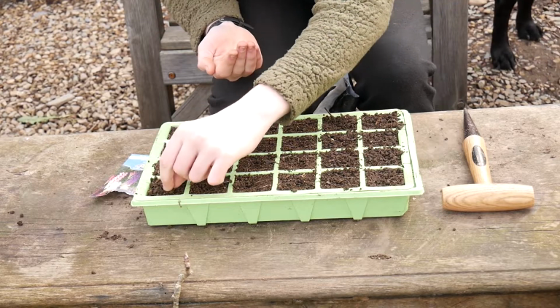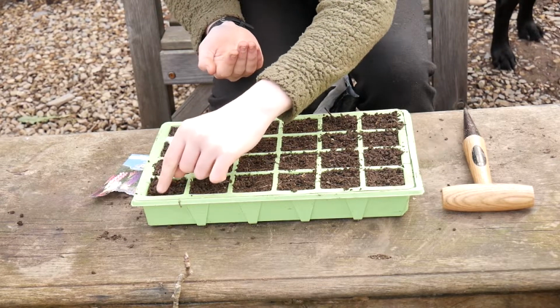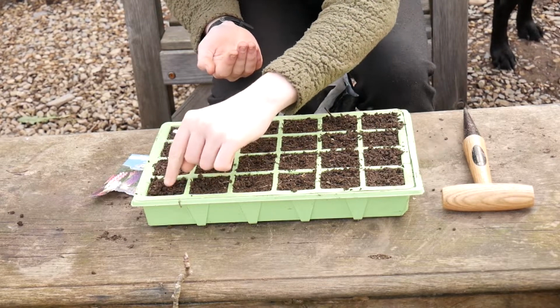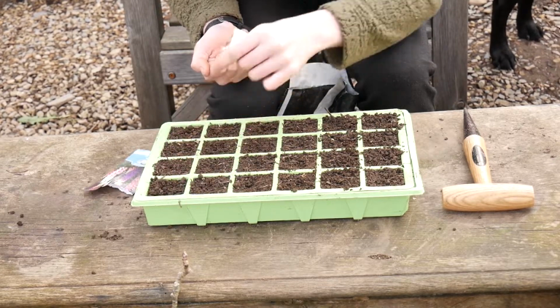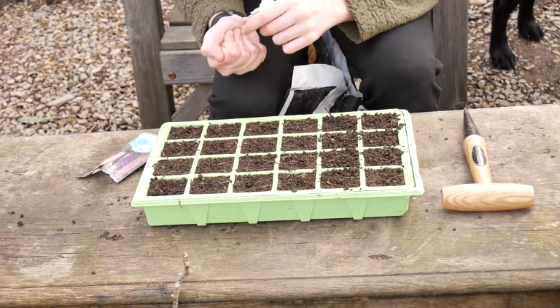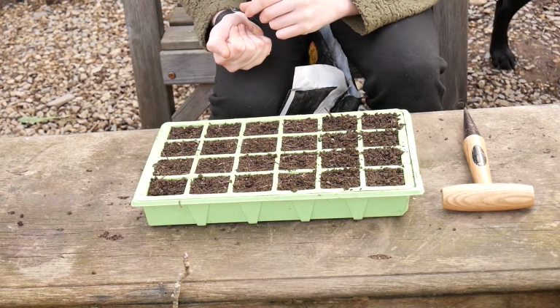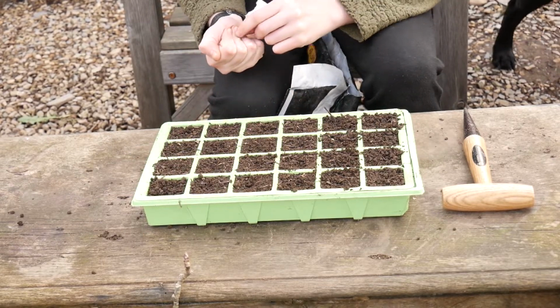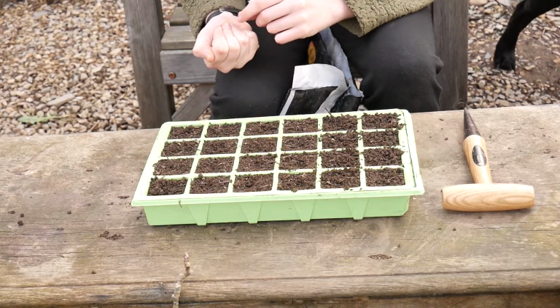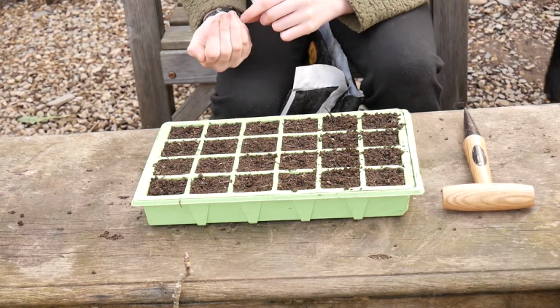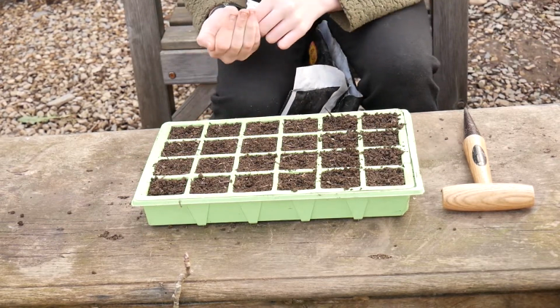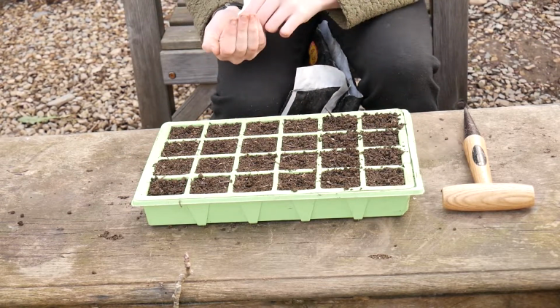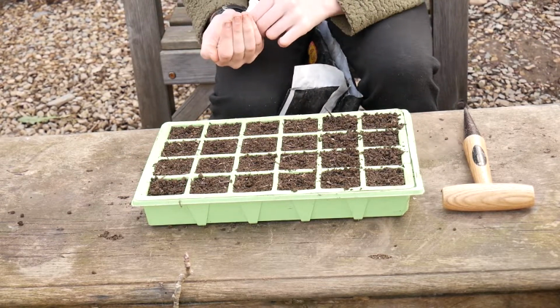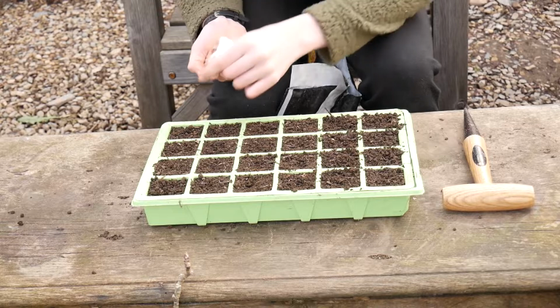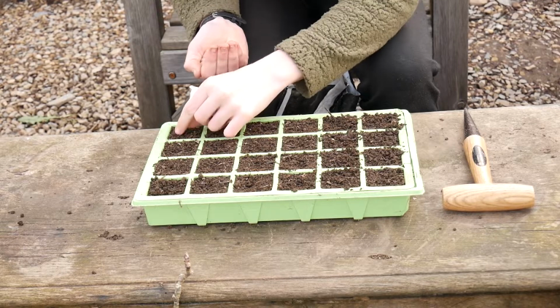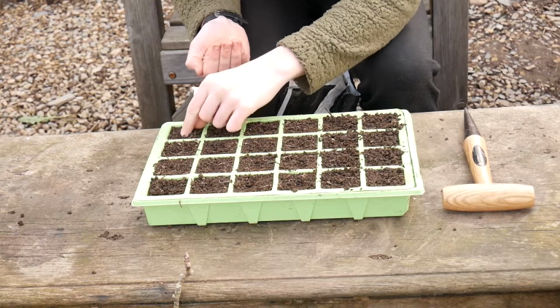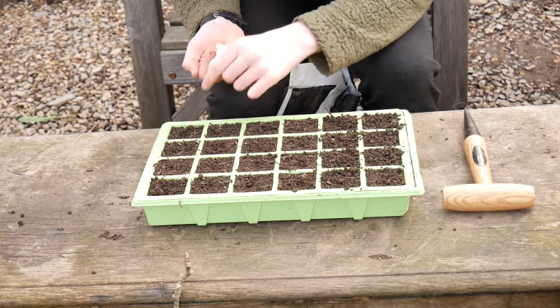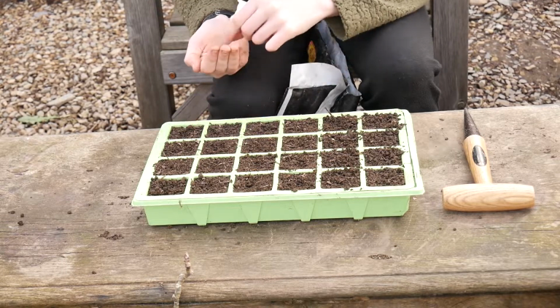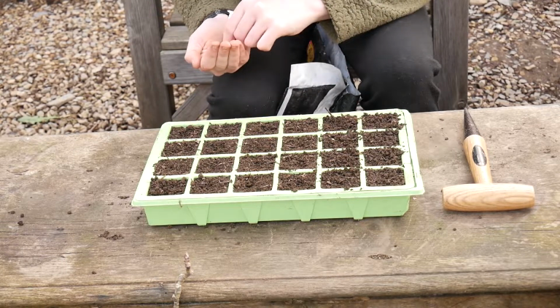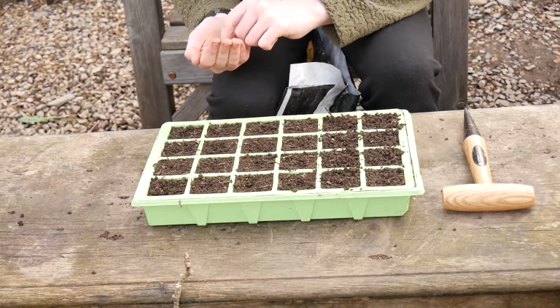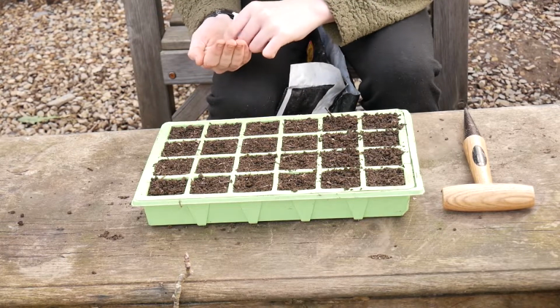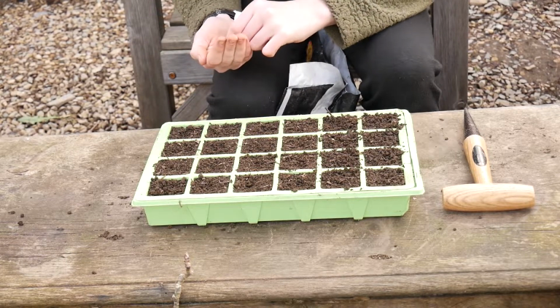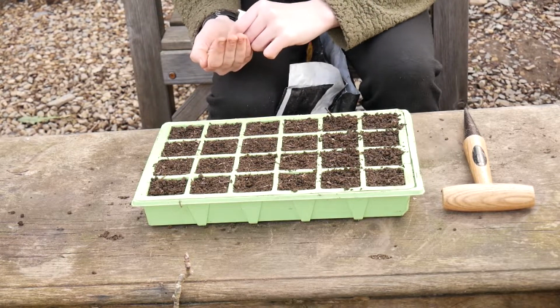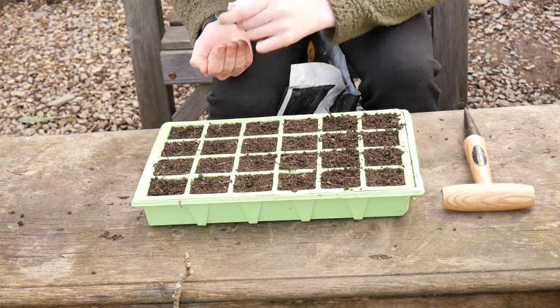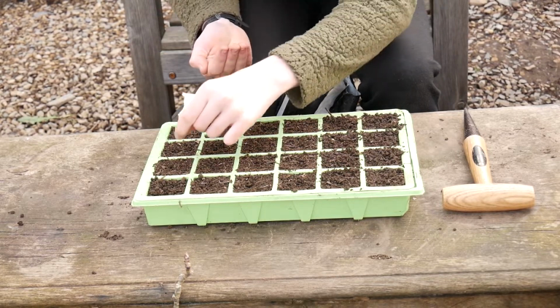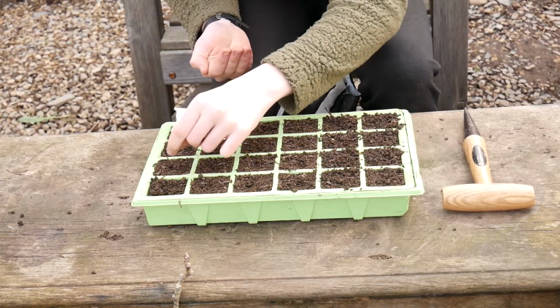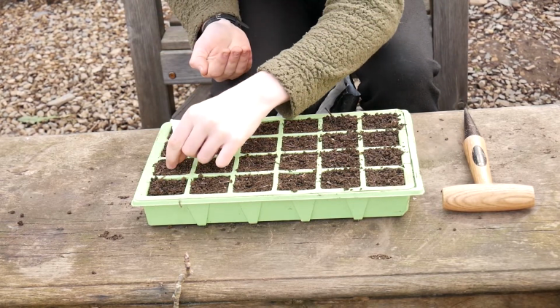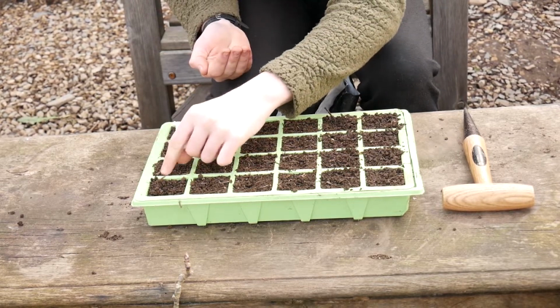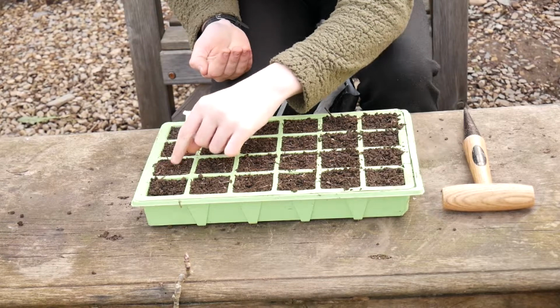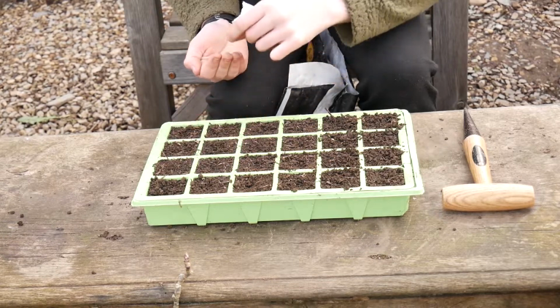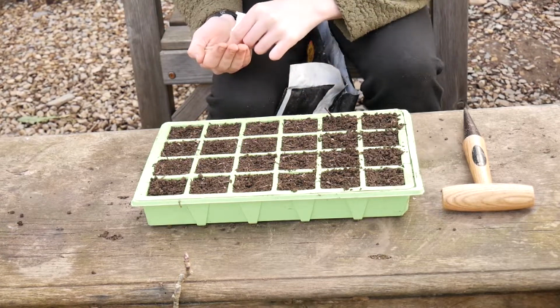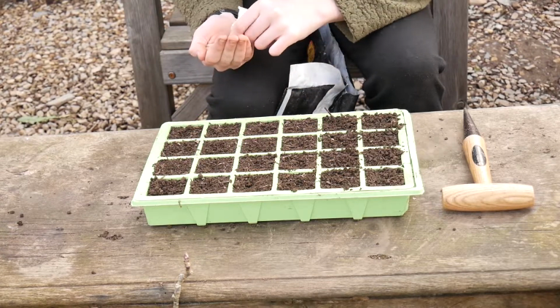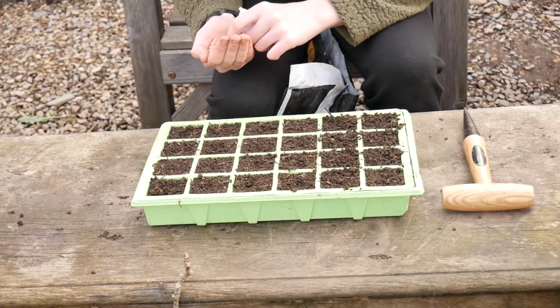So hopefully I'm going to be putting these all in the flower beds. My seed tray just went off with the wind, so I'm going to have to go and get that in a minute.